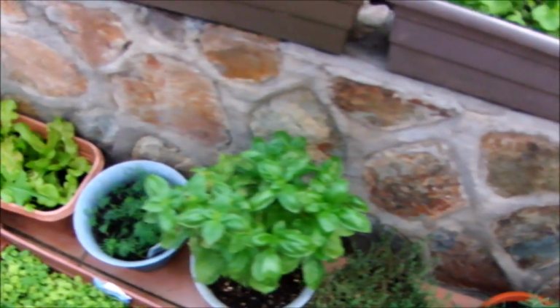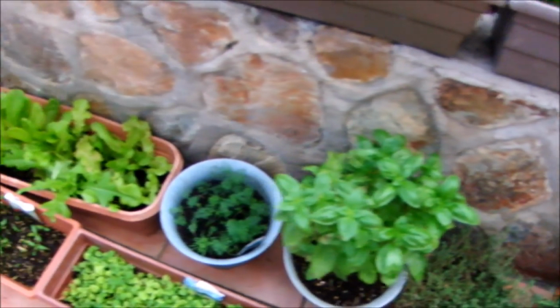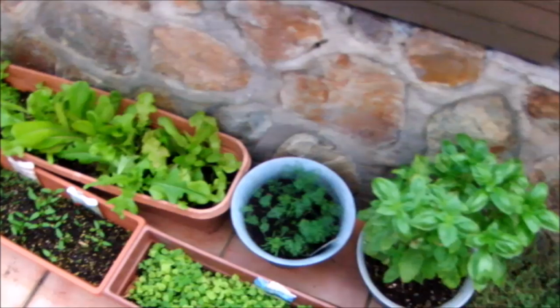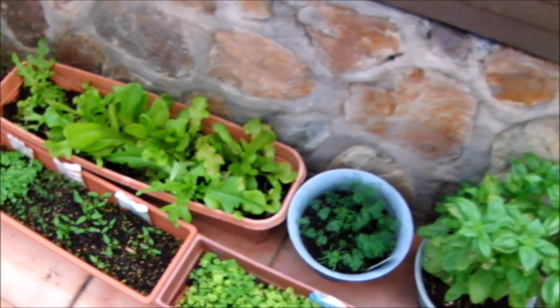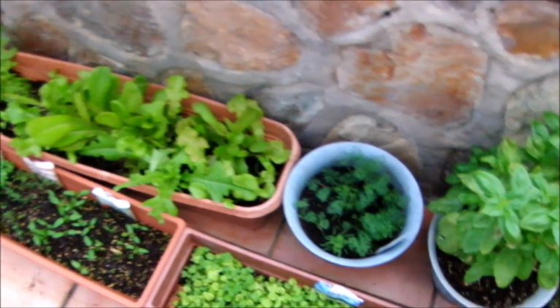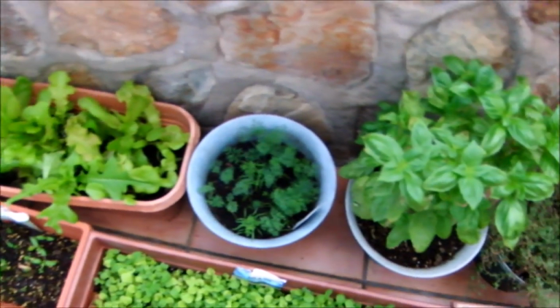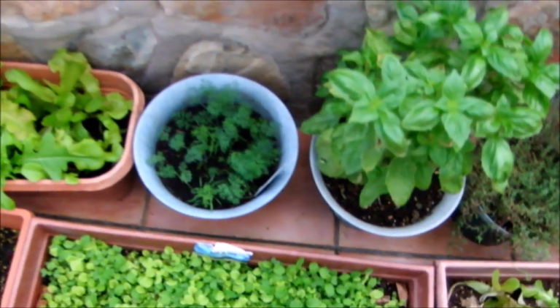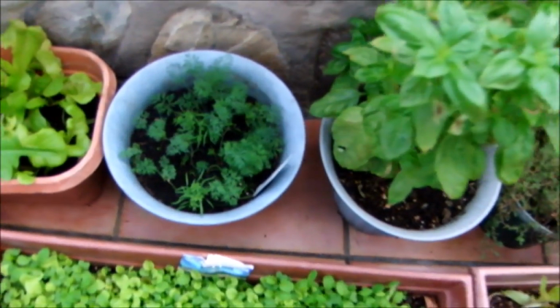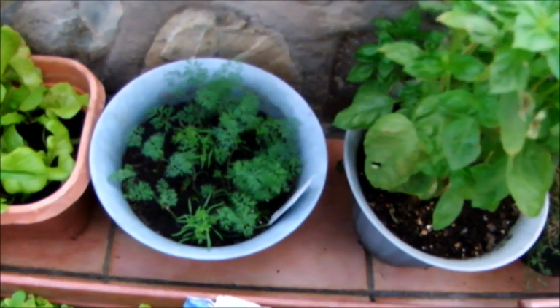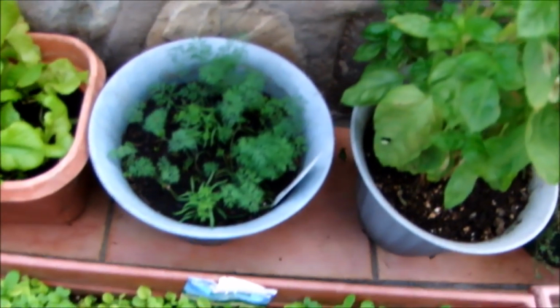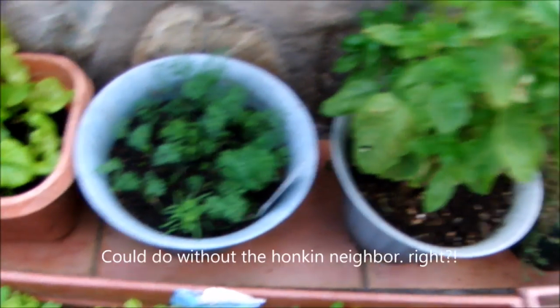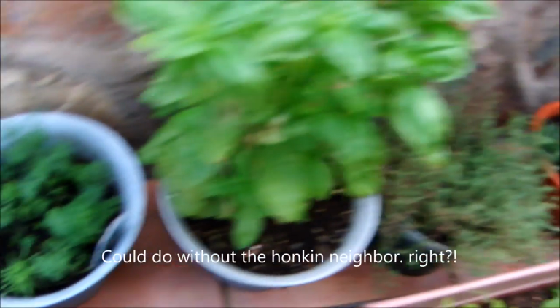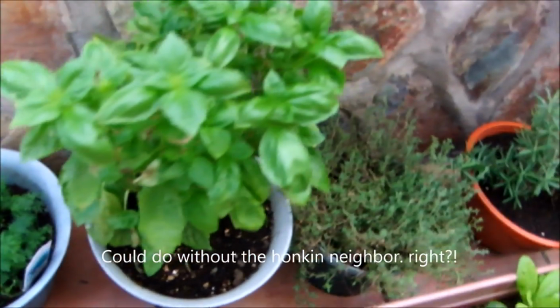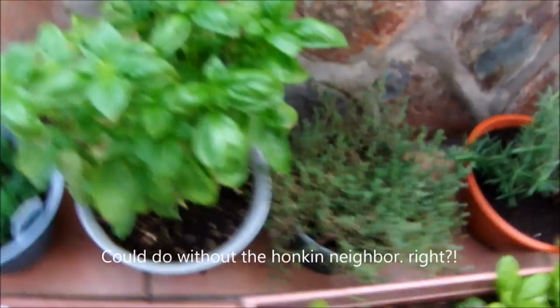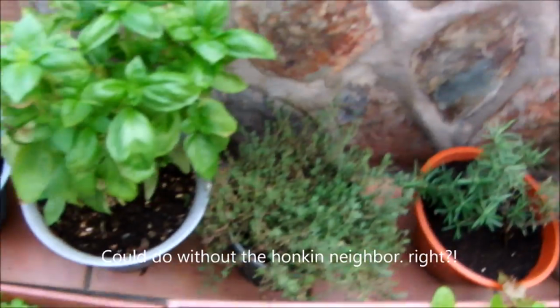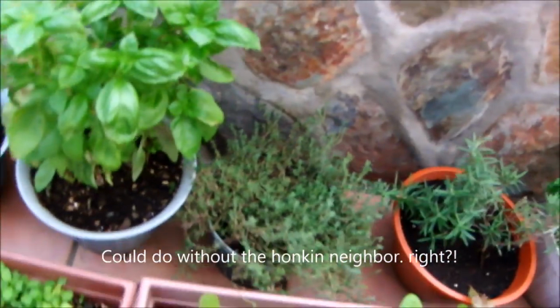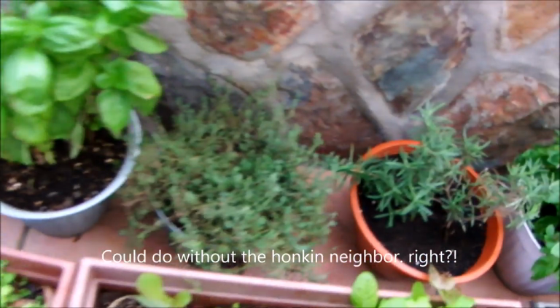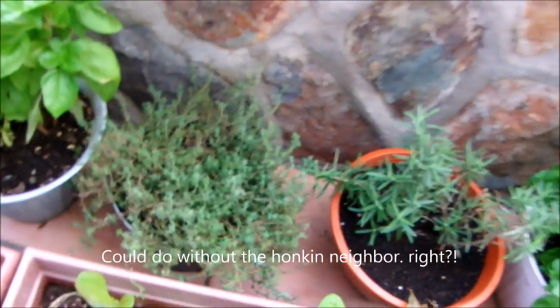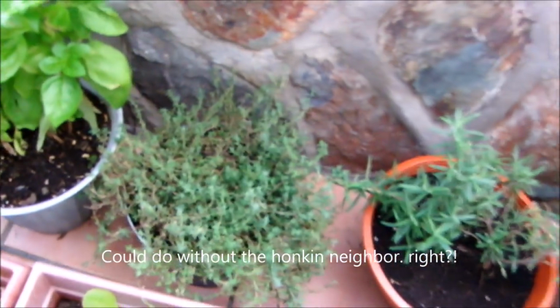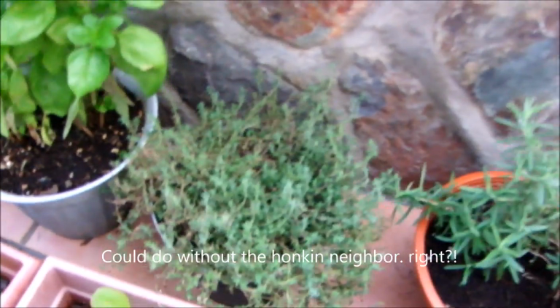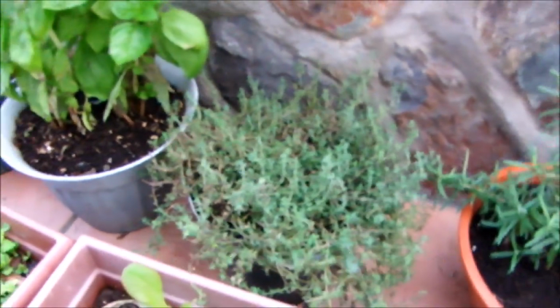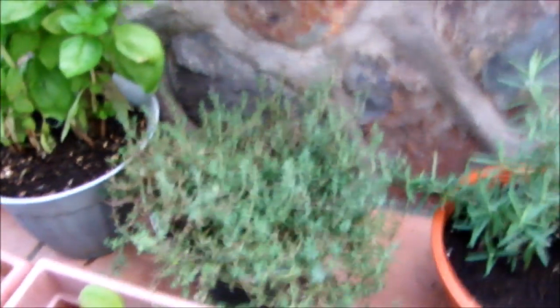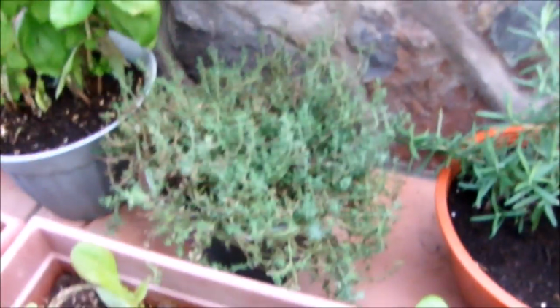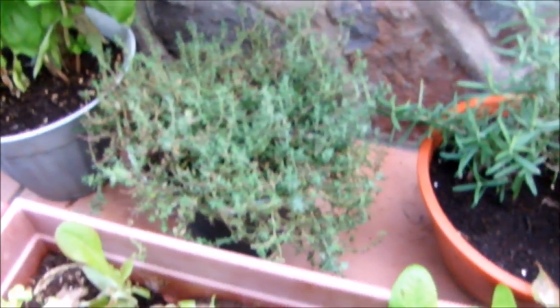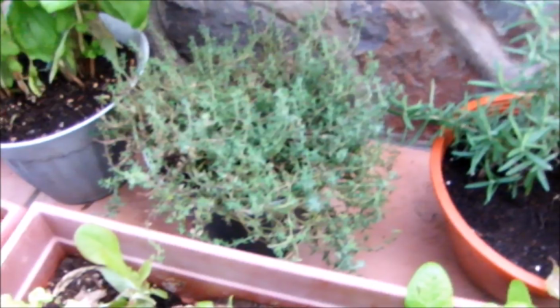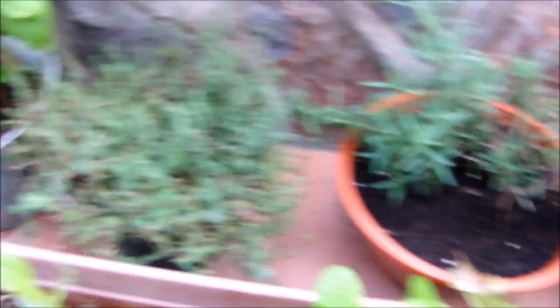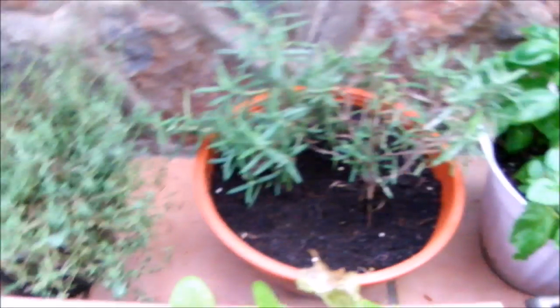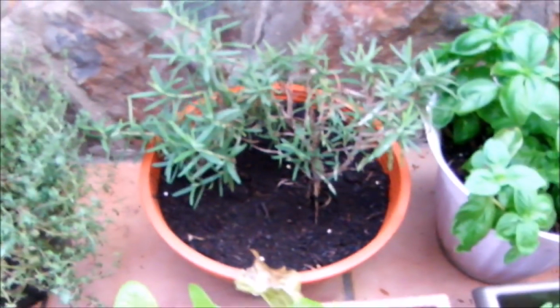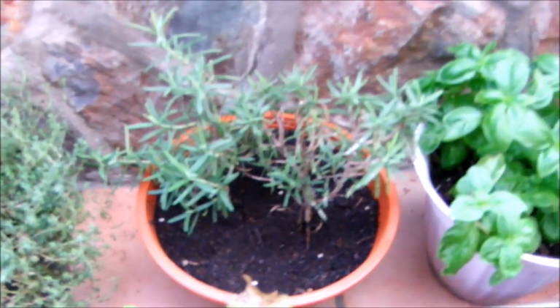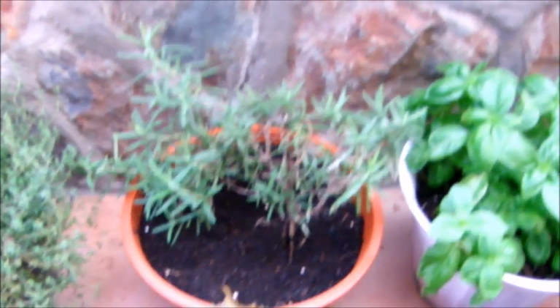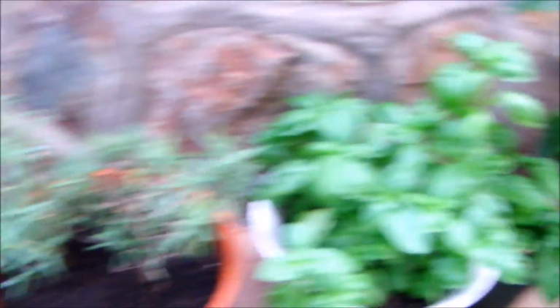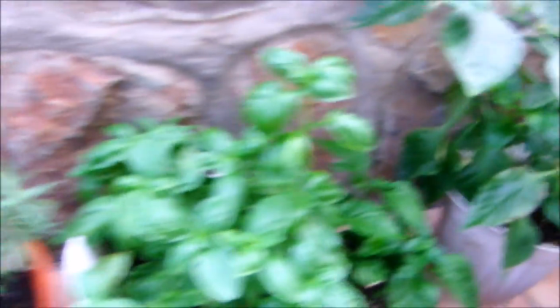Going back down here, we got more lettuce. And of course there's dill. More basil. And some thyme — thyme's really doing well. And rosemary. More basil.